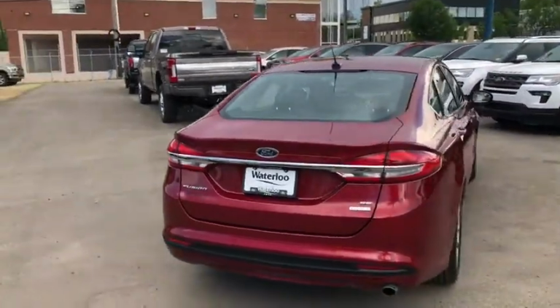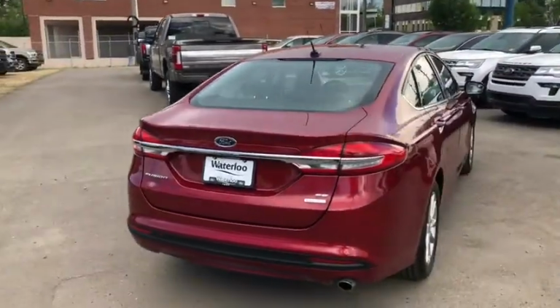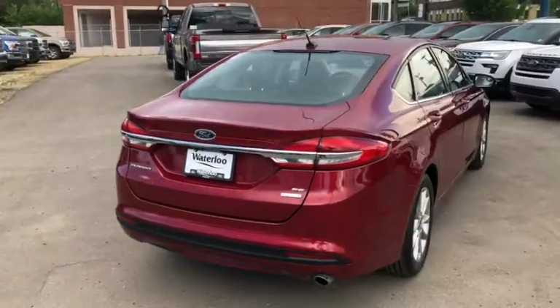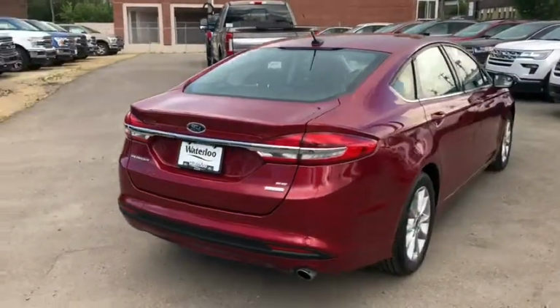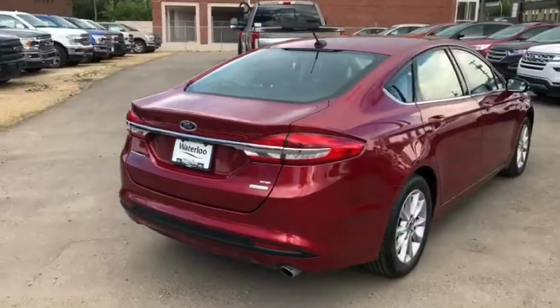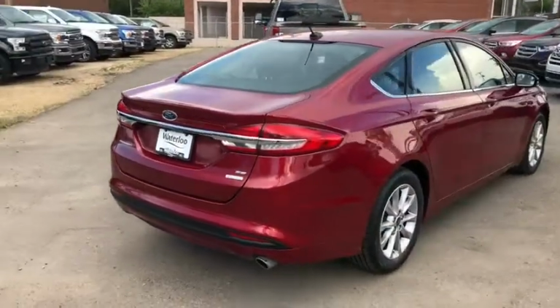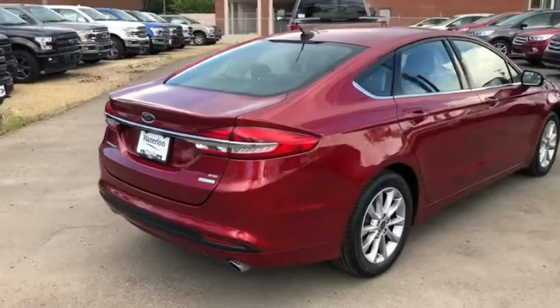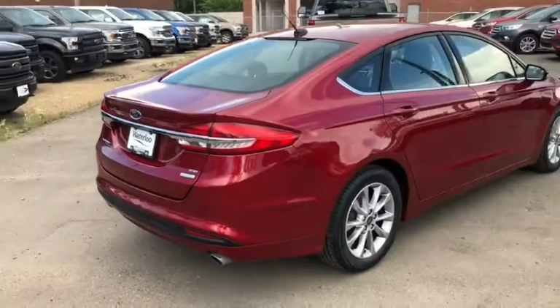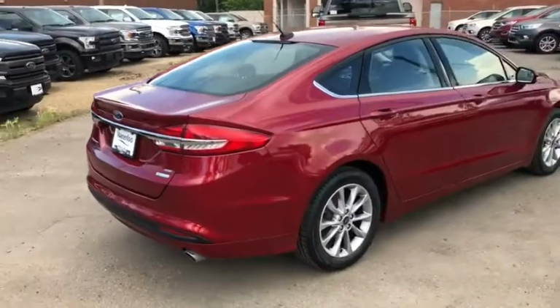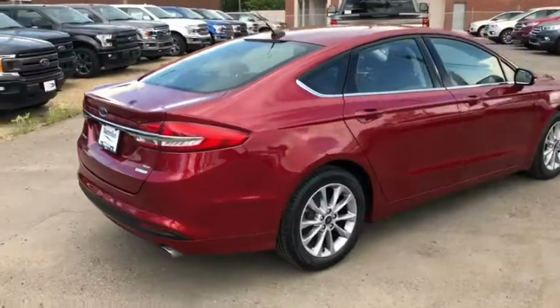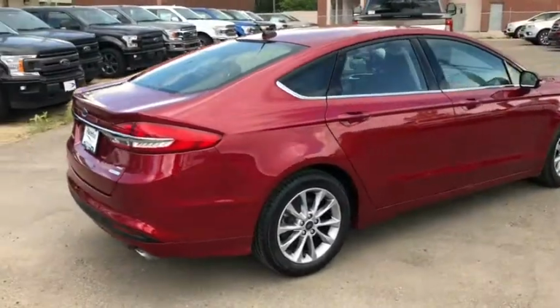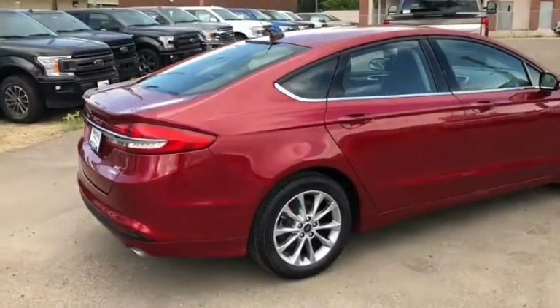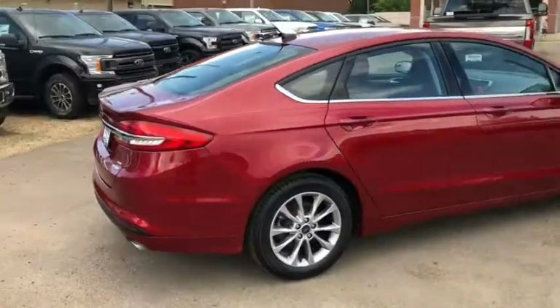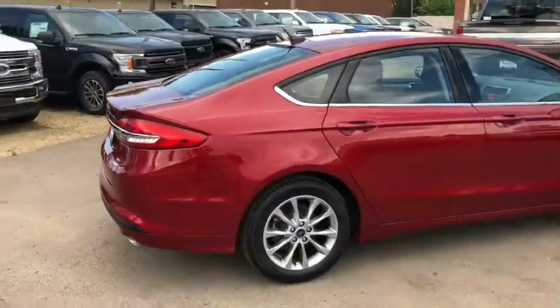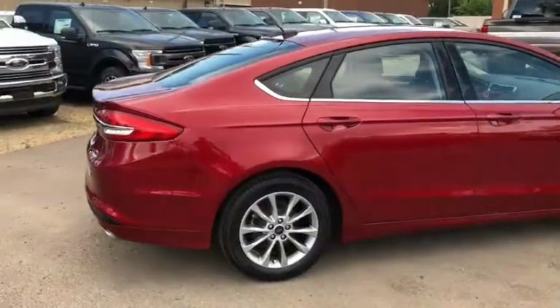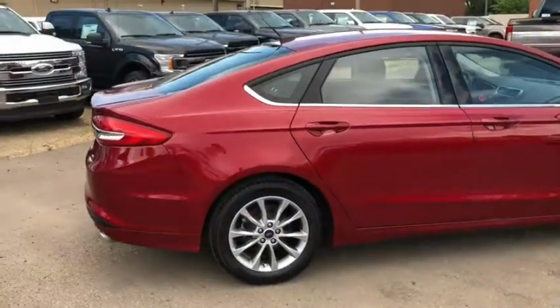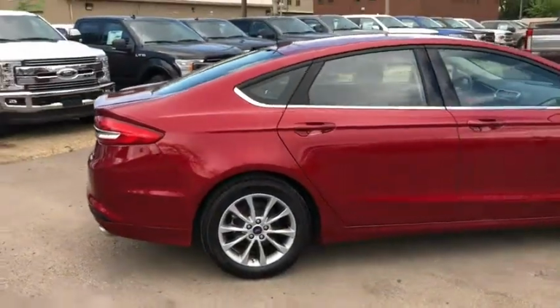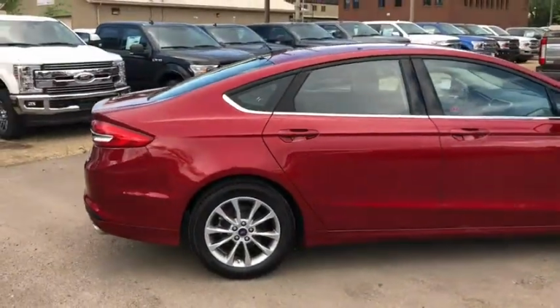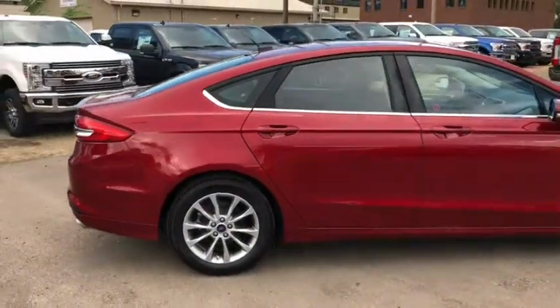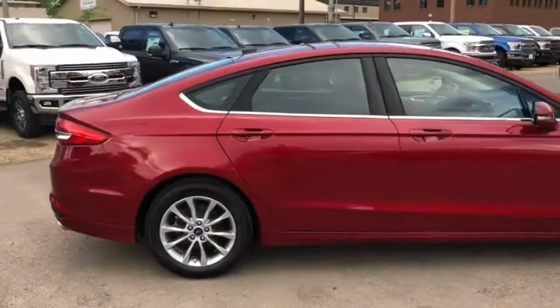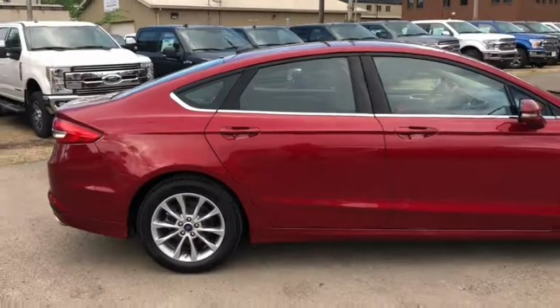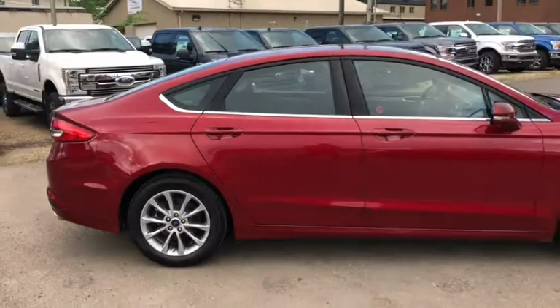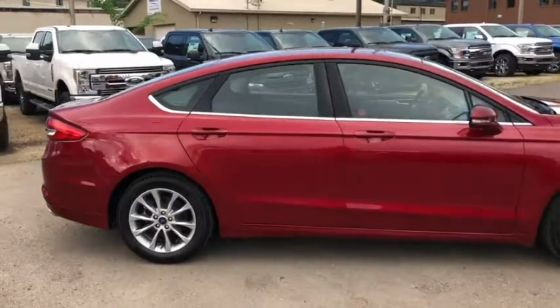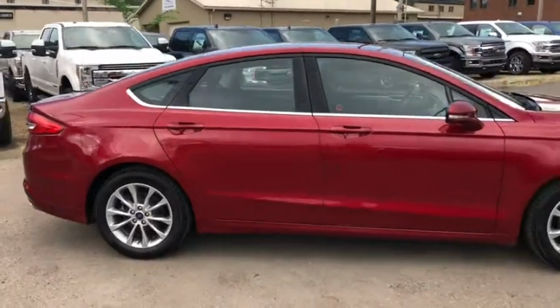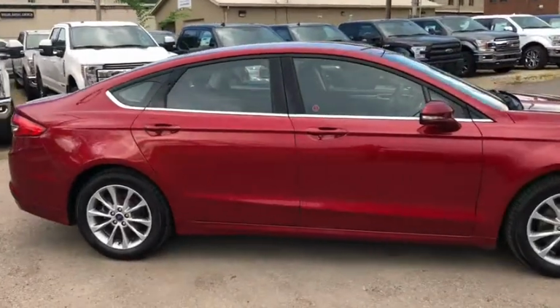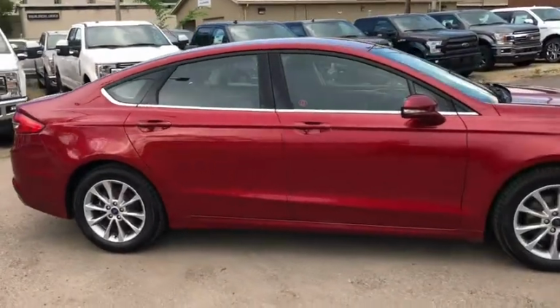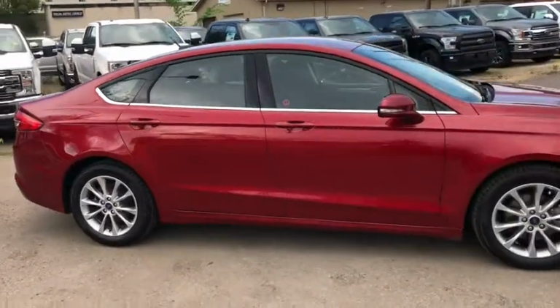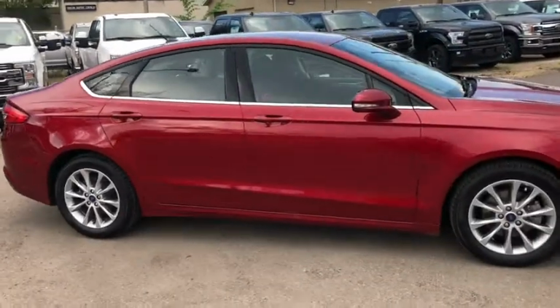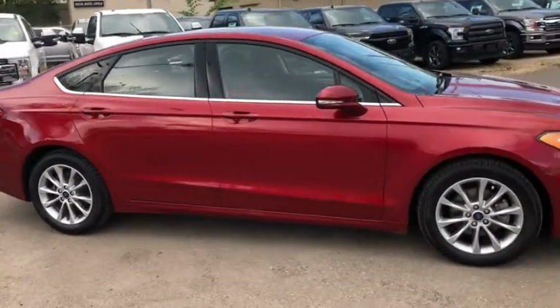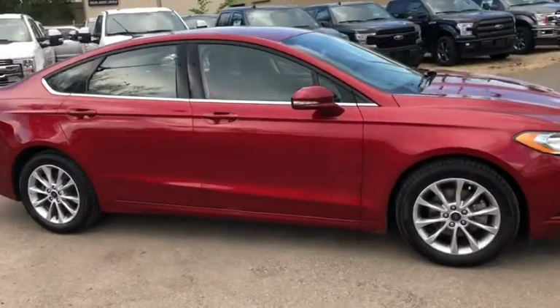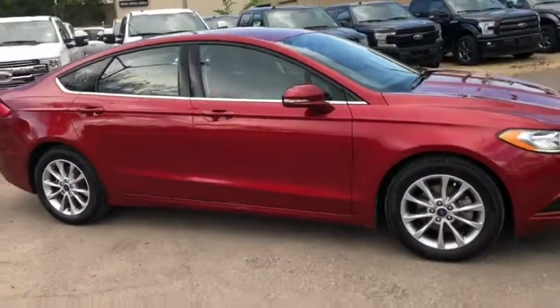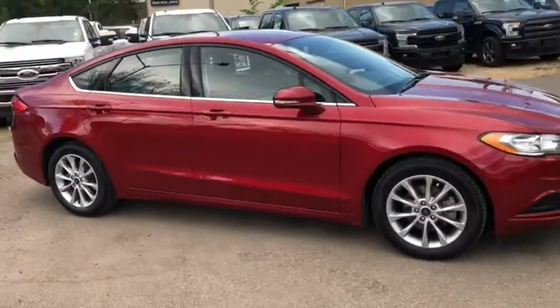Obviously not going to be able to cover all the features of this car in this short video, so if you have any questions please get in touch at waterlooford.com or come stop by our dealership at 11420 107th Ave NW in Edmonton, Alberta.